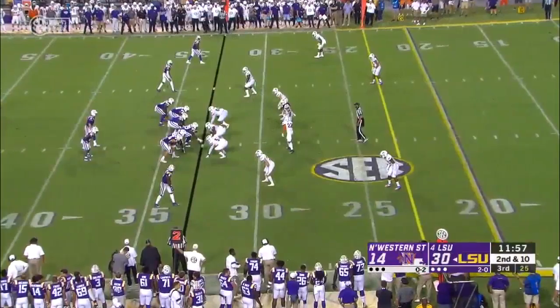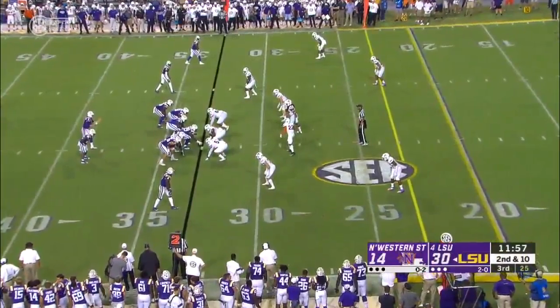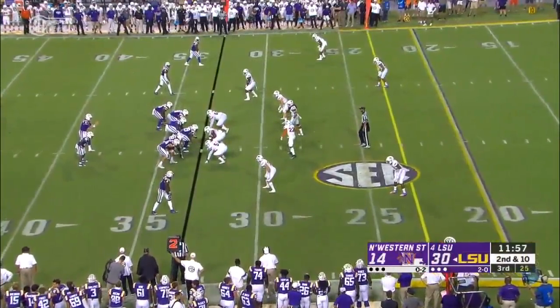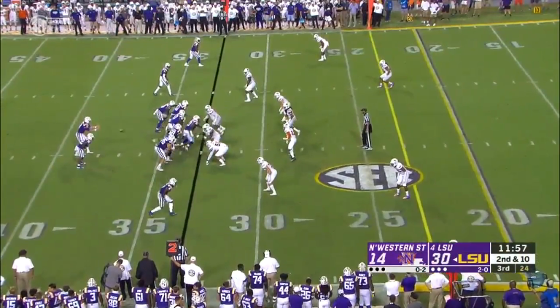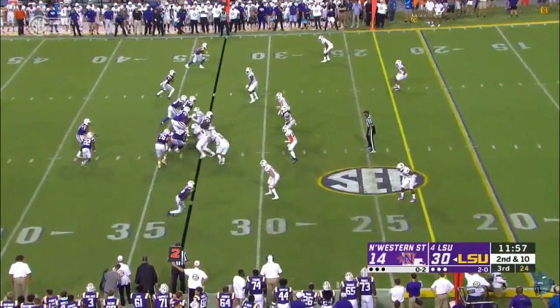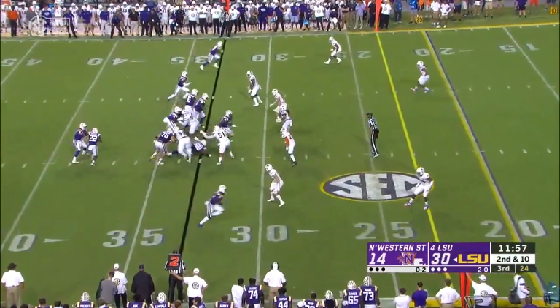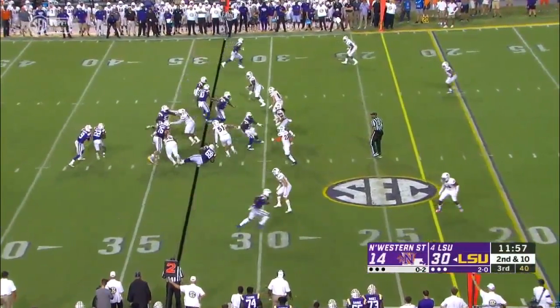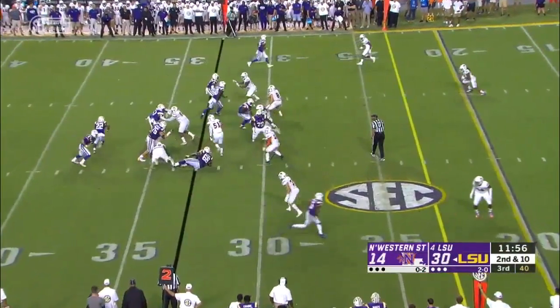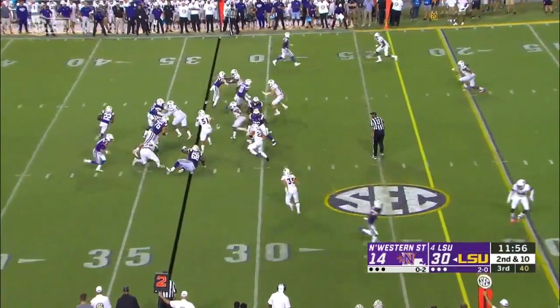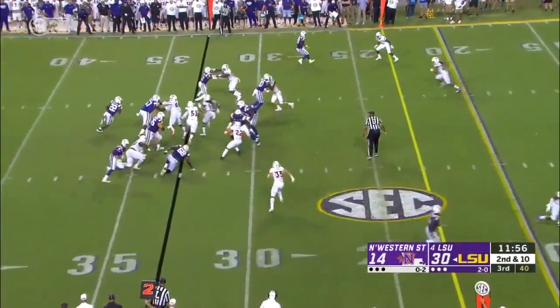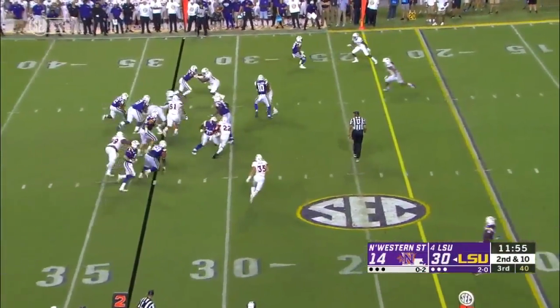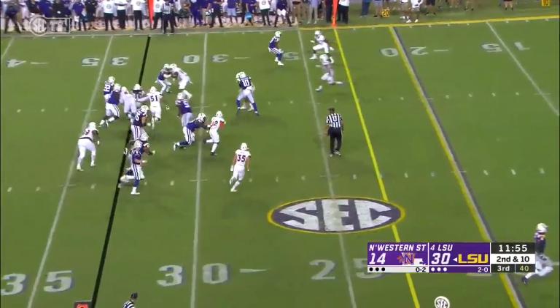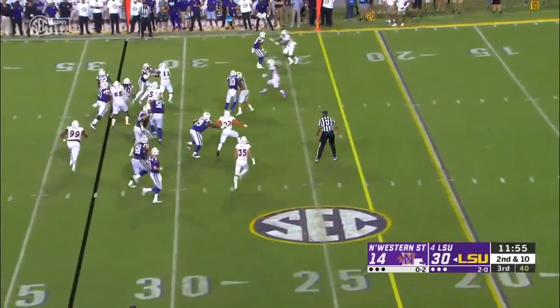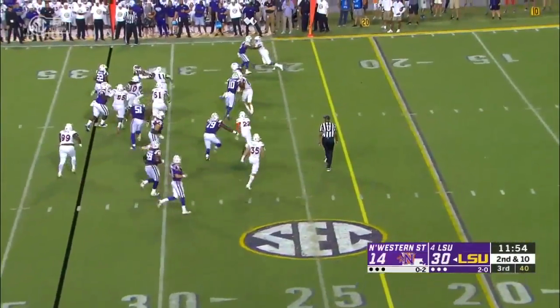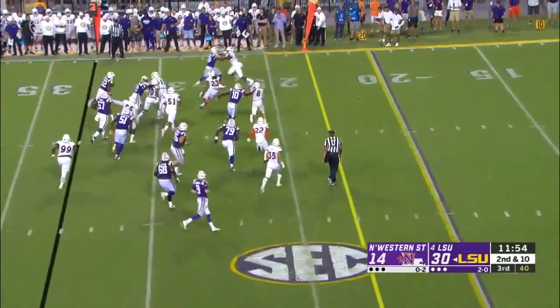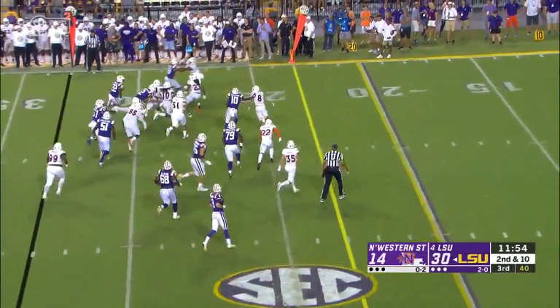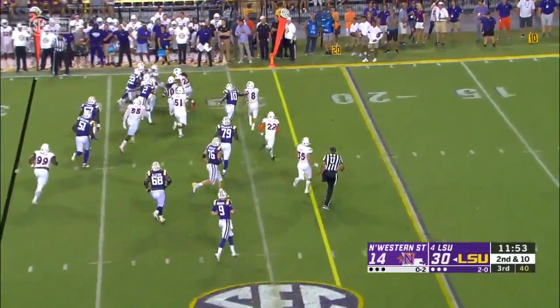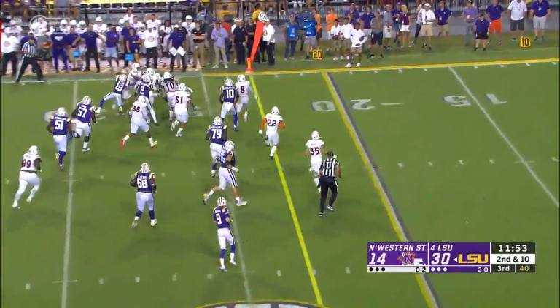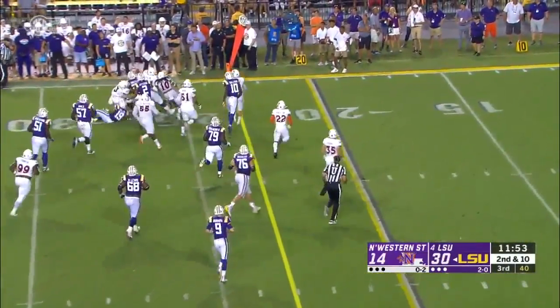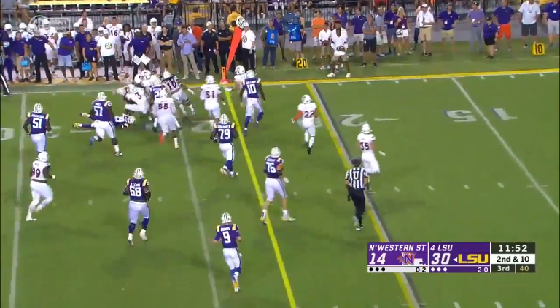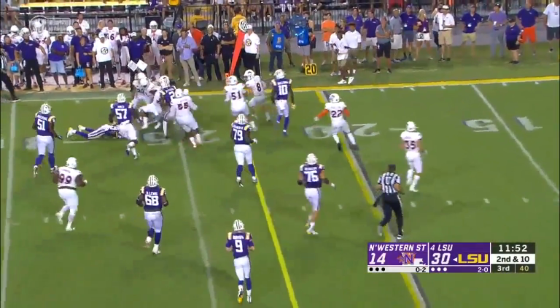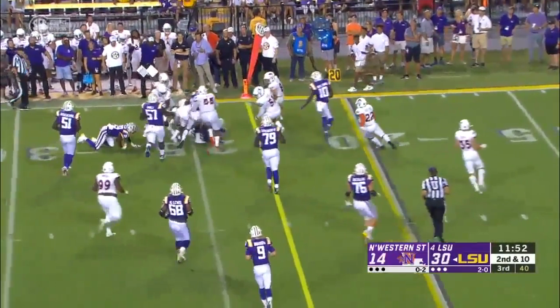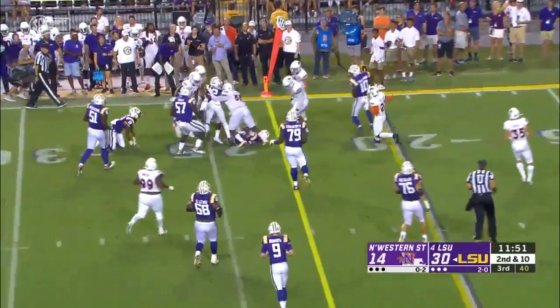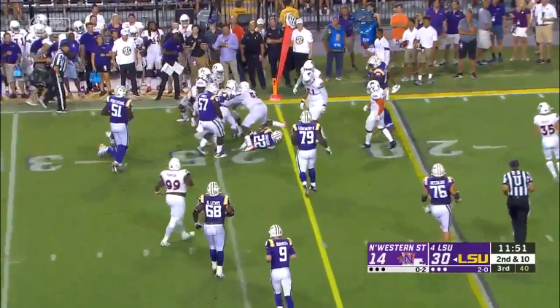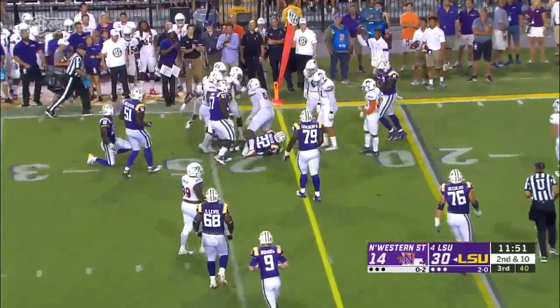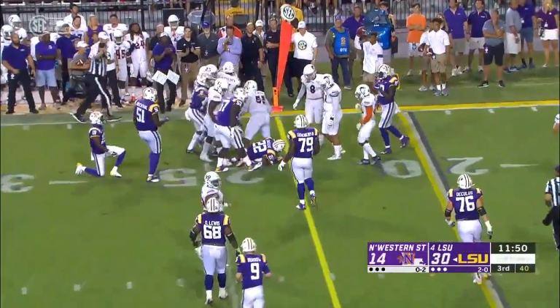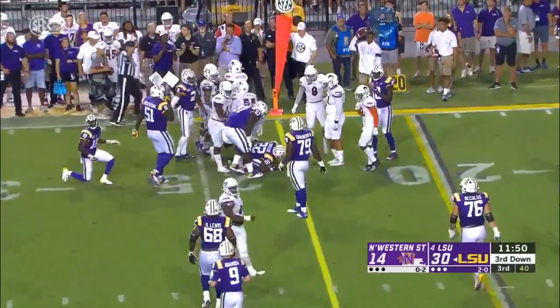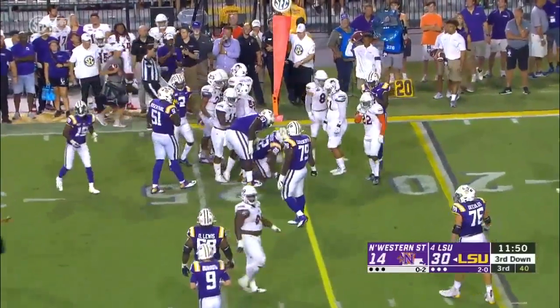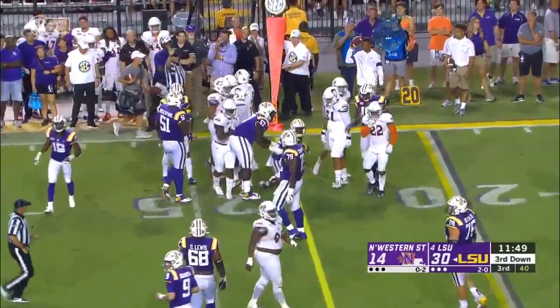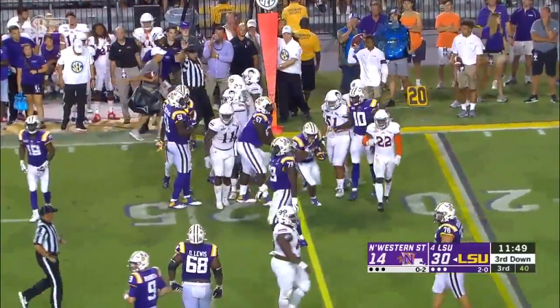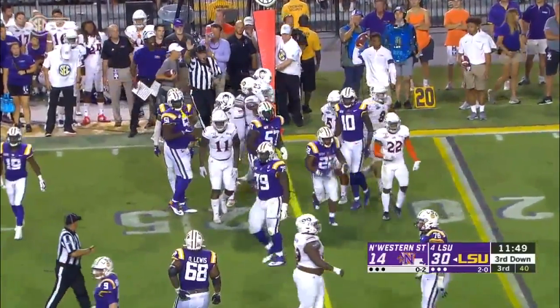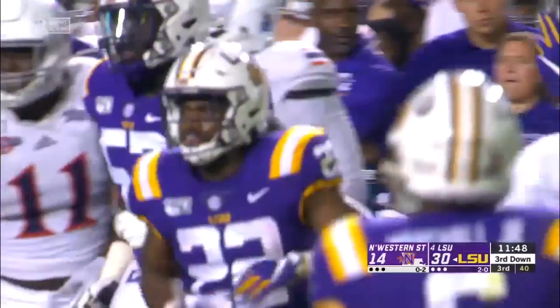Might have had a chance — that's a tight coverage, tough throw. Clyde Edwards-Hilaire — physical run, and he gets tossed down after a gain of eight.